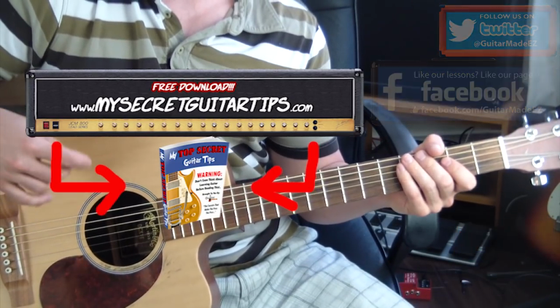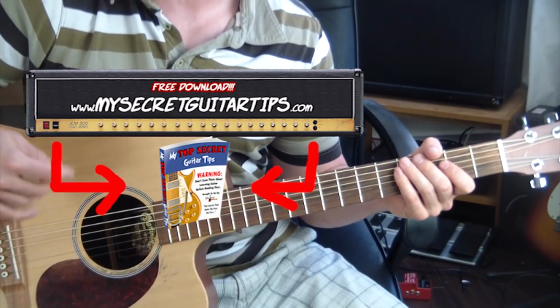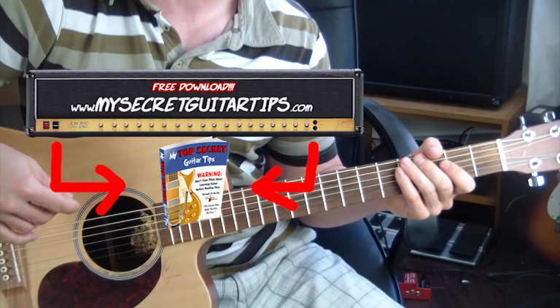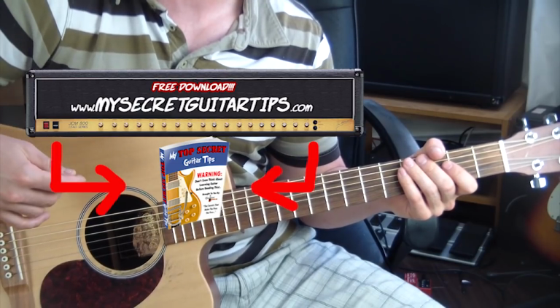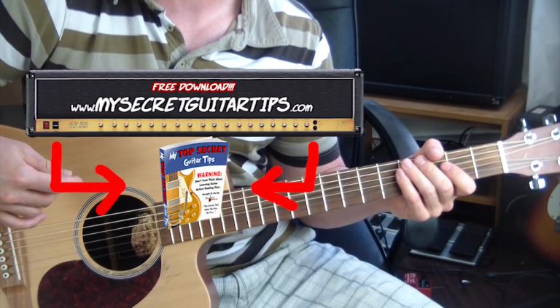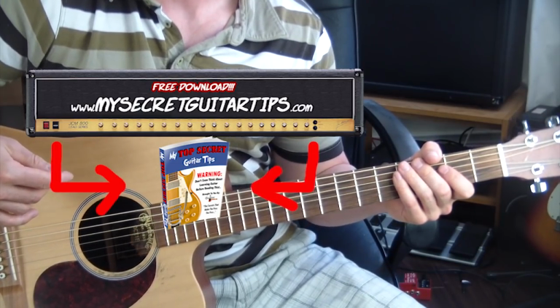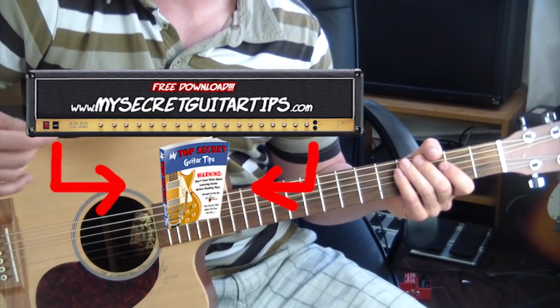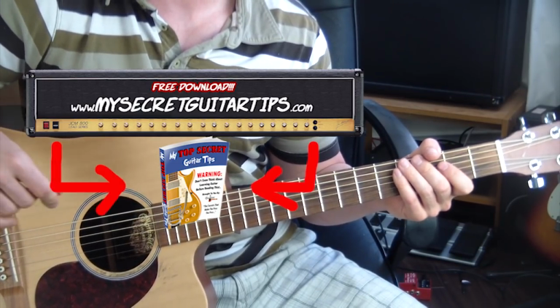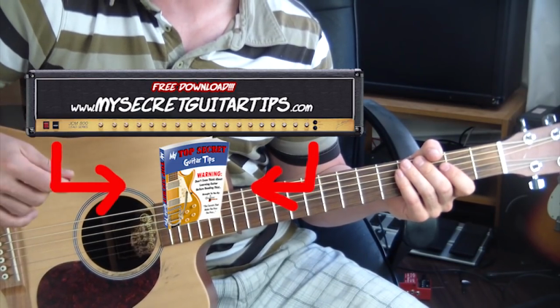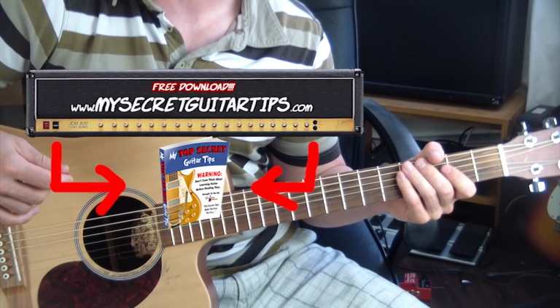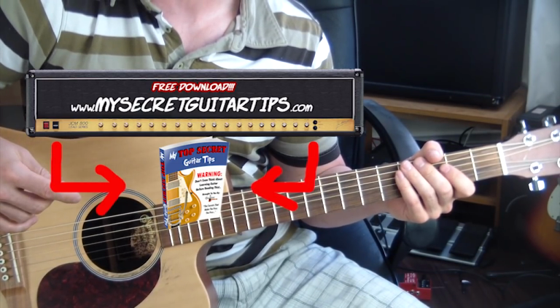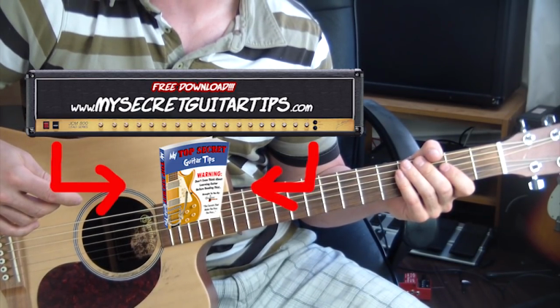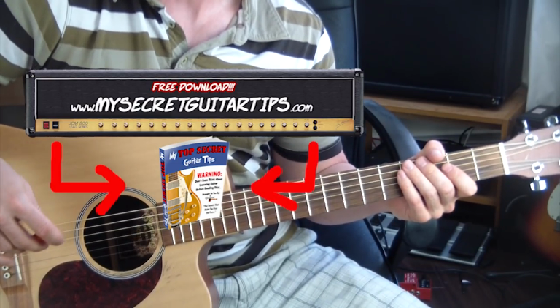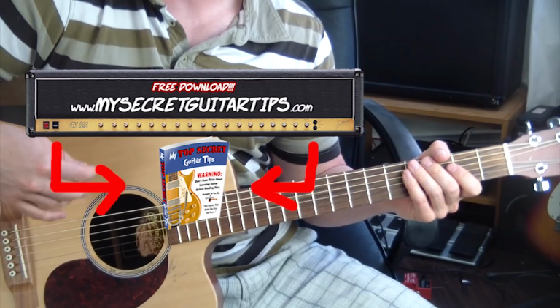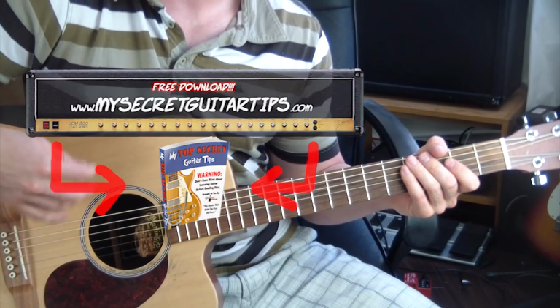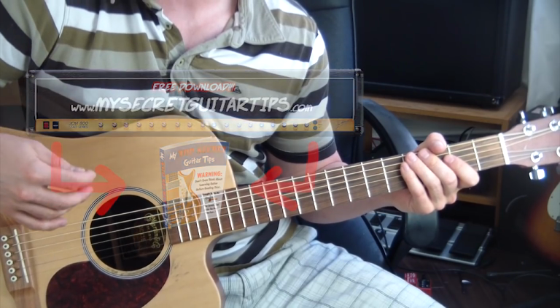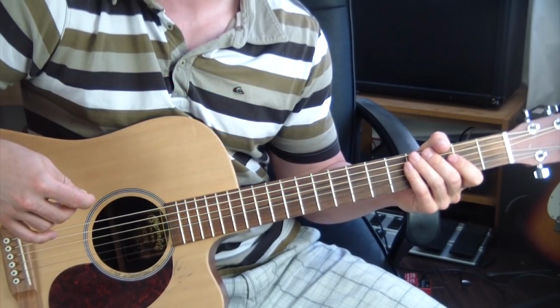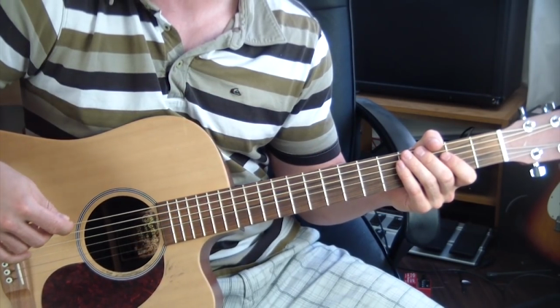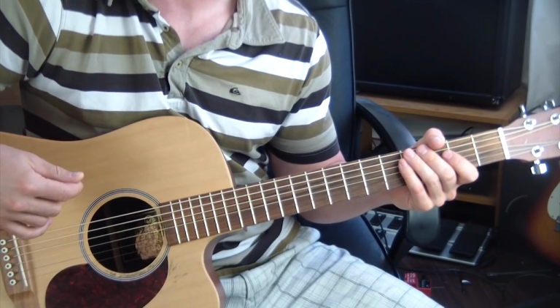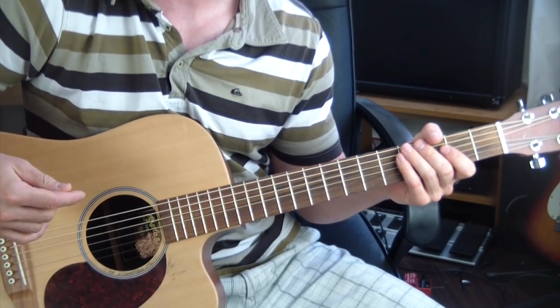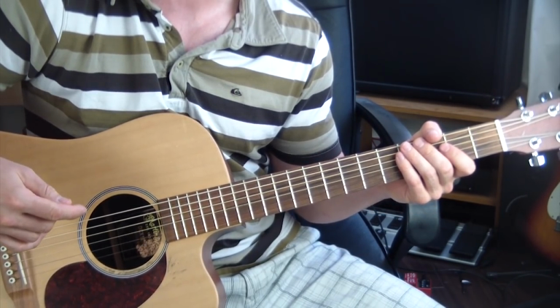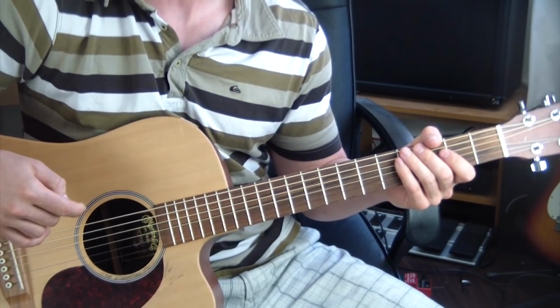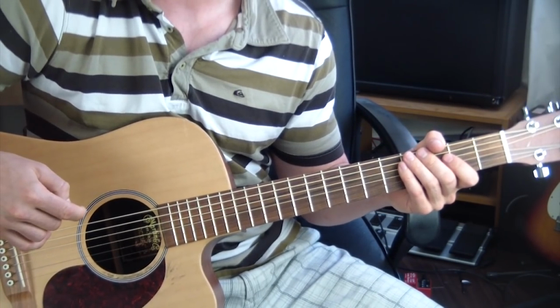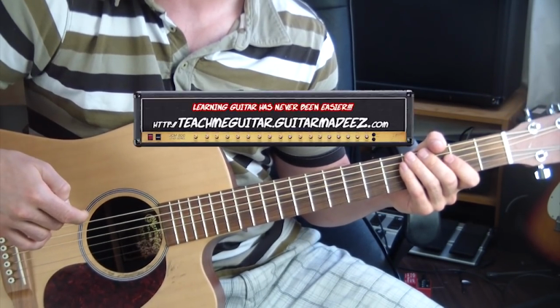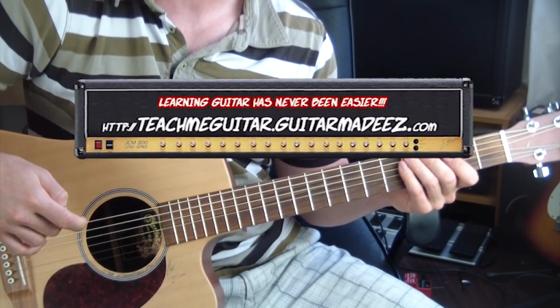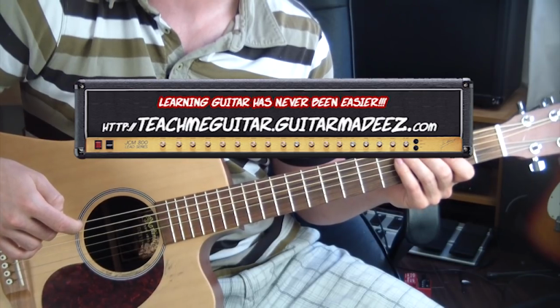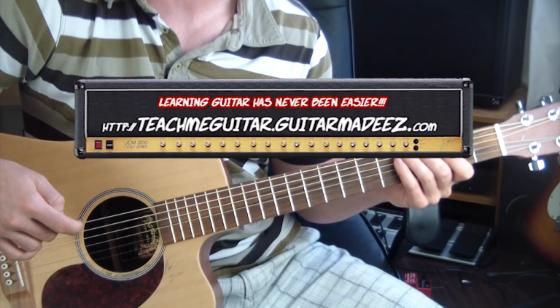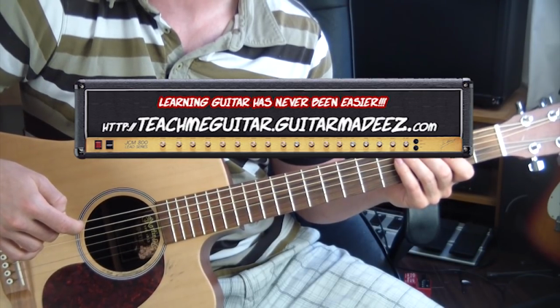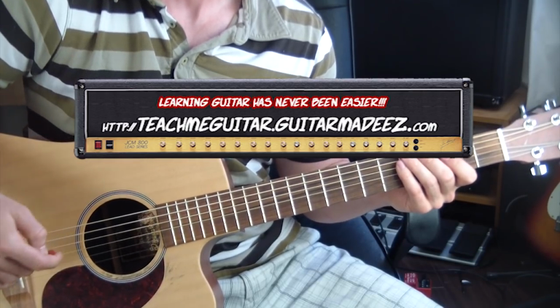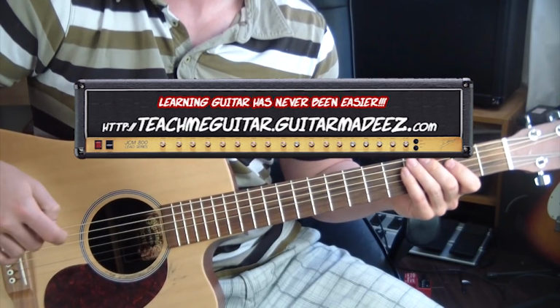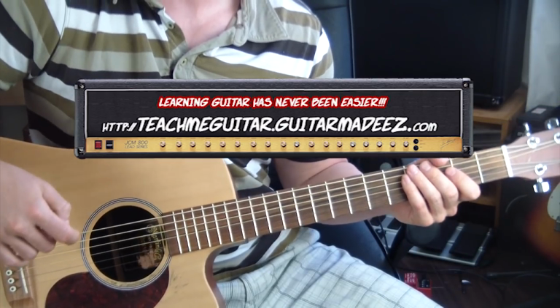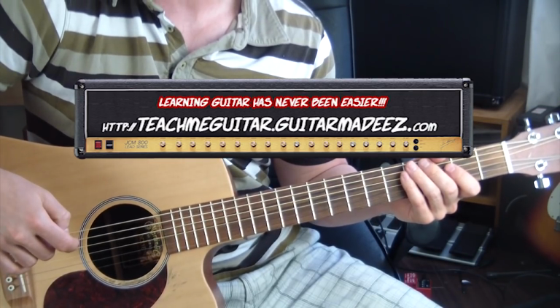If you like my casual, nonchalant, non-traditional approach to learning how to play guitar, and if you feel that you've taken a lot from my lessons and really enjoy watching them, please go to TeachMeGuitar.GuitarMadeEasy.com and I'll teach you how to play guitar.